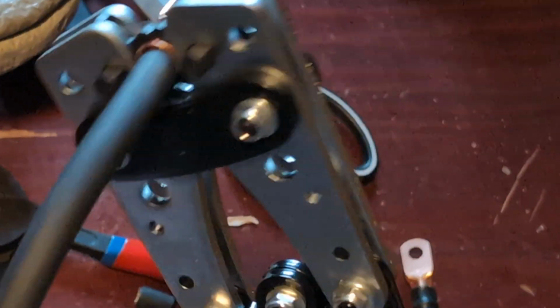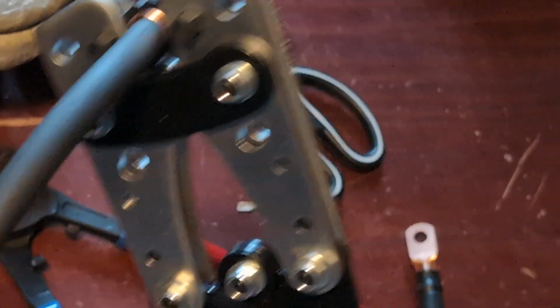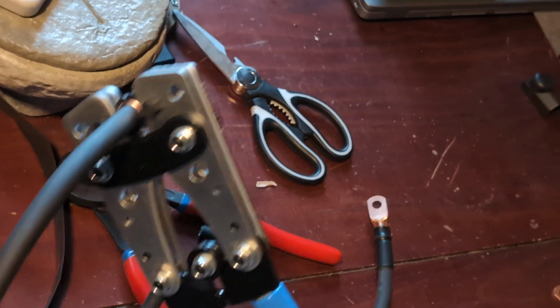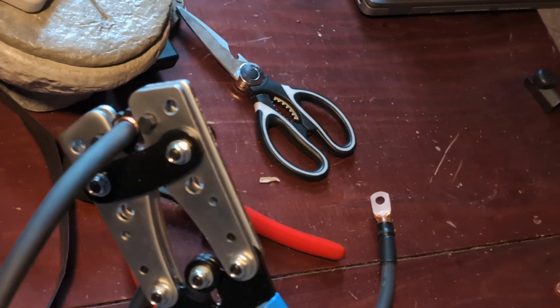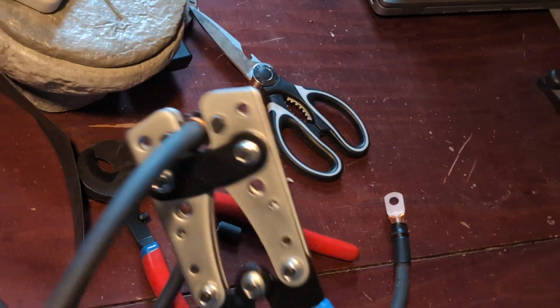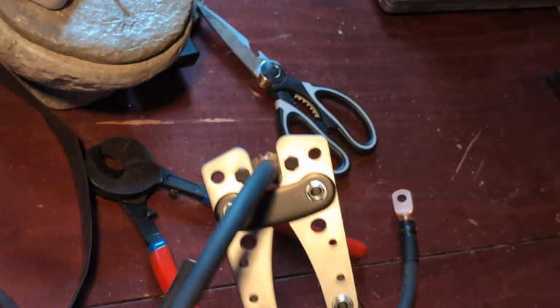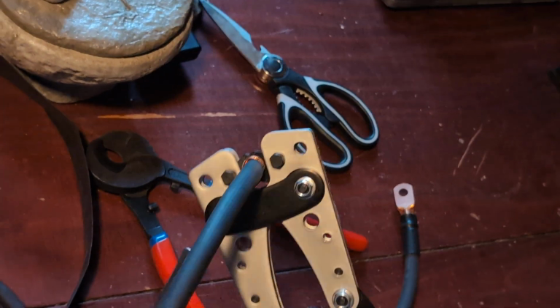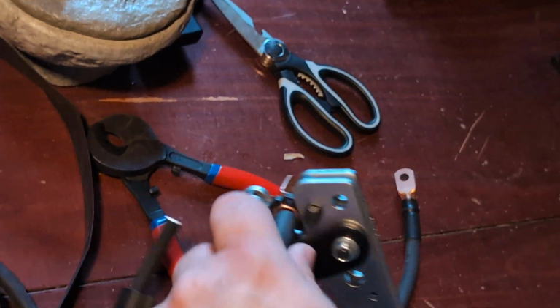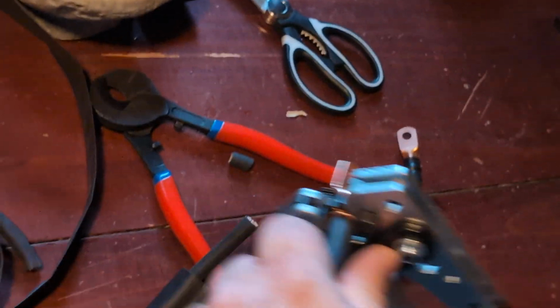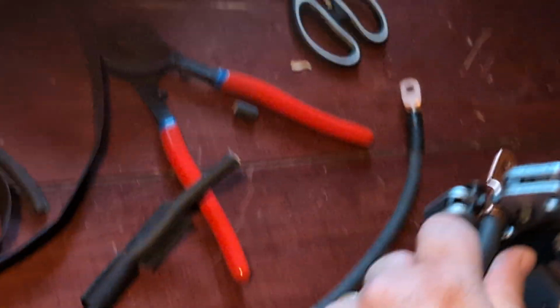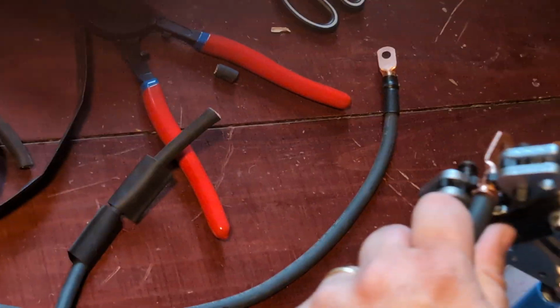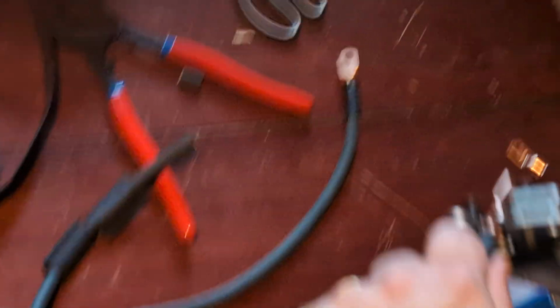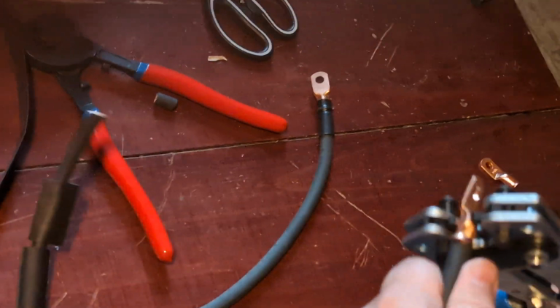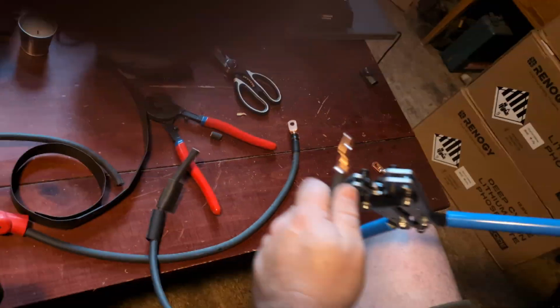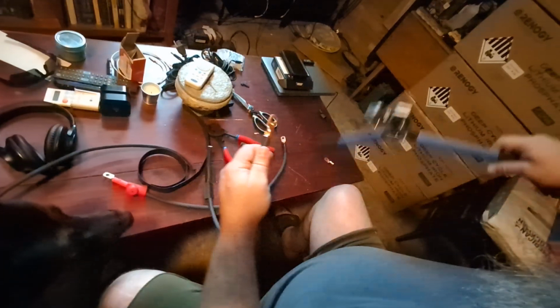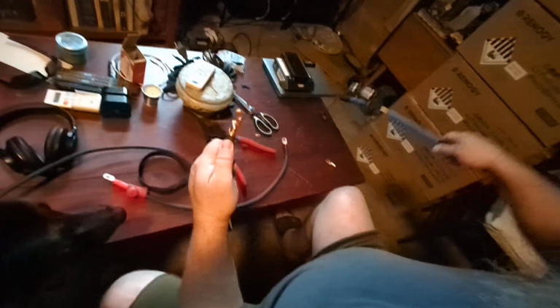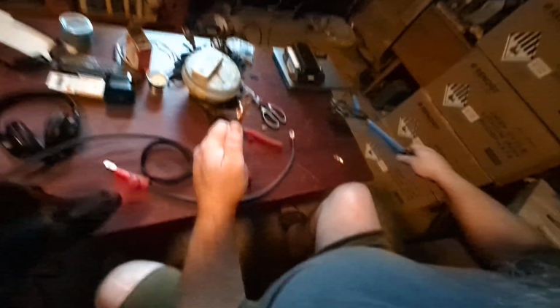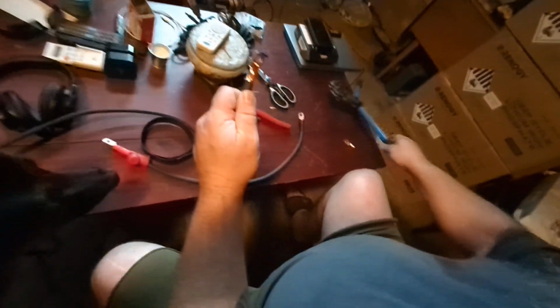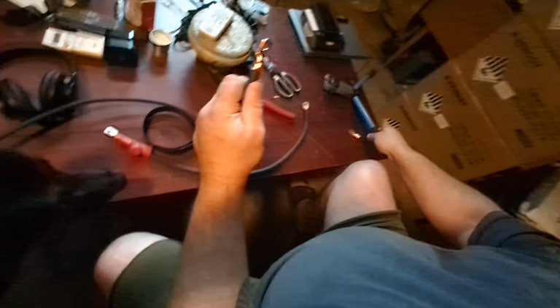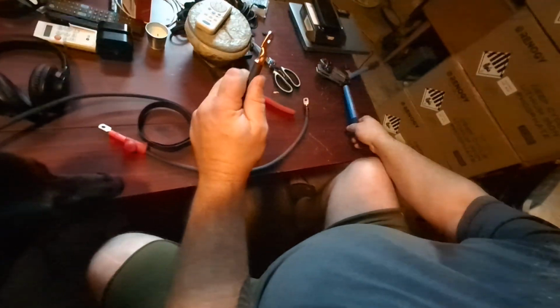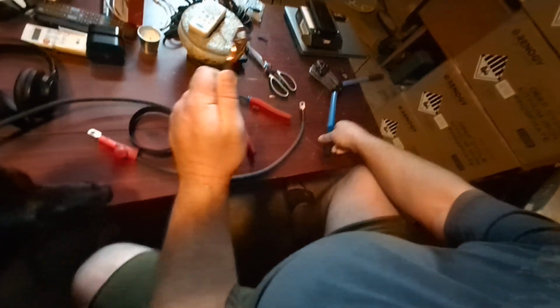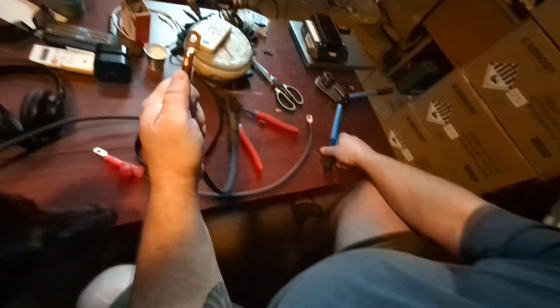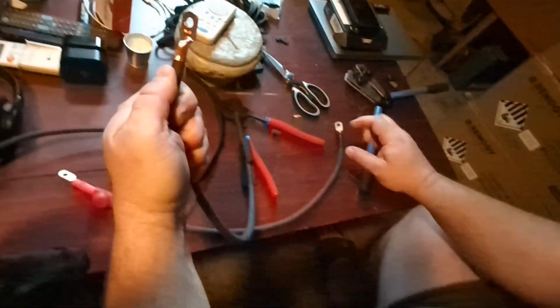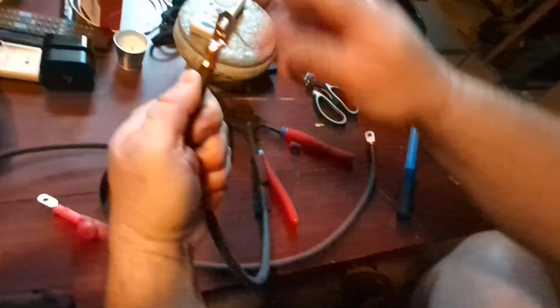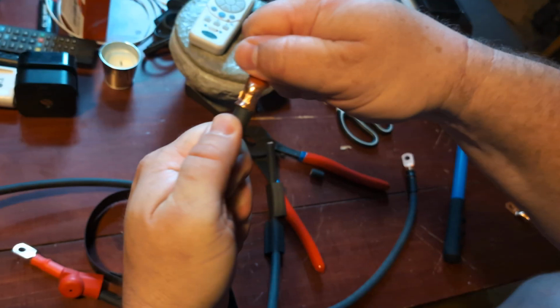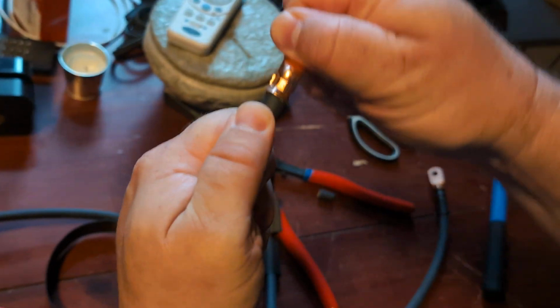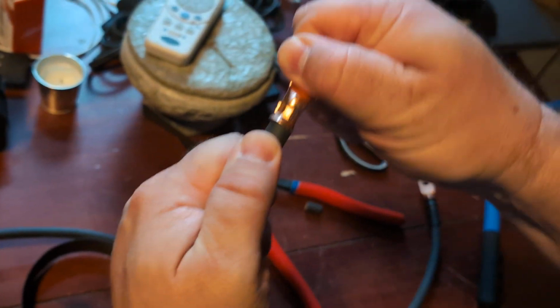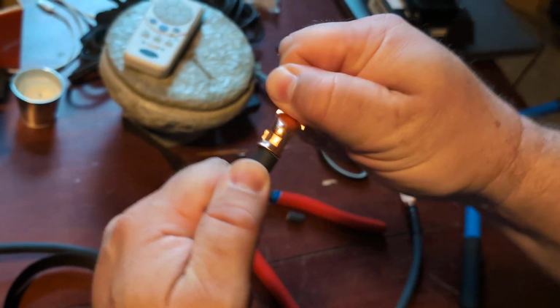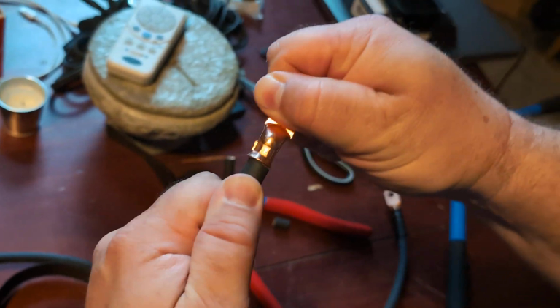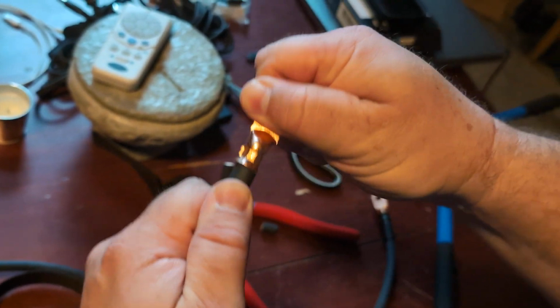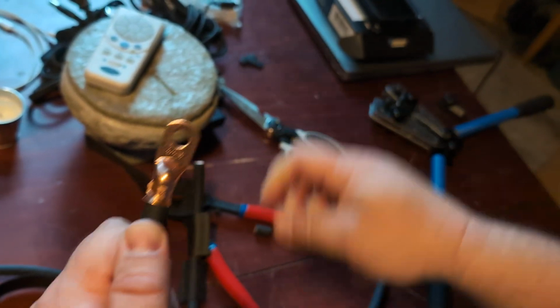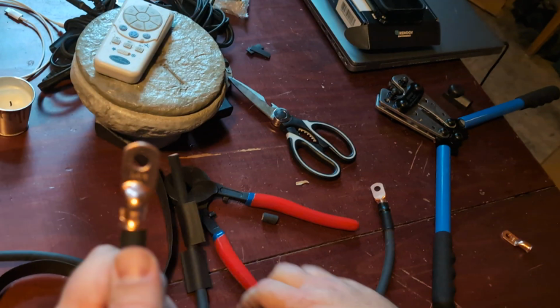You've got to put some effort into it, especially with these bigger wires. You end up with a crimp that looks like that, and that is holding on really, really tight.